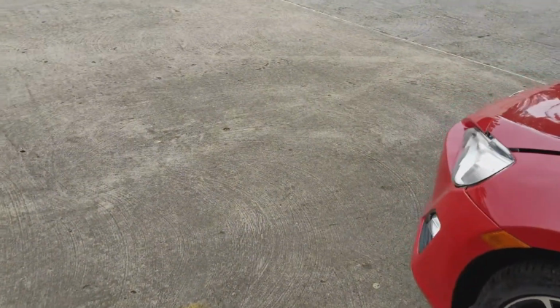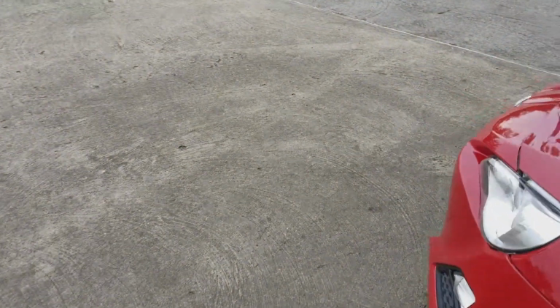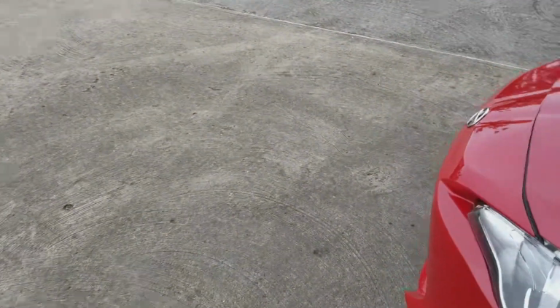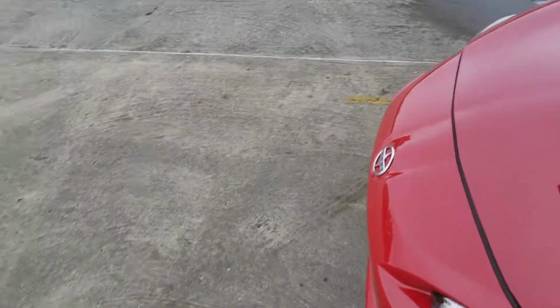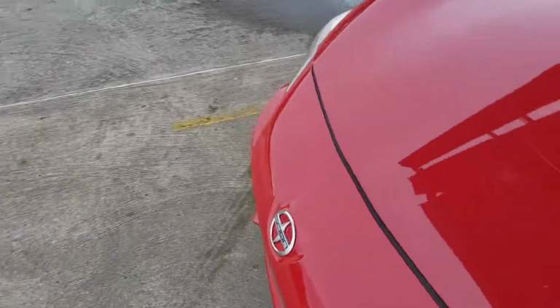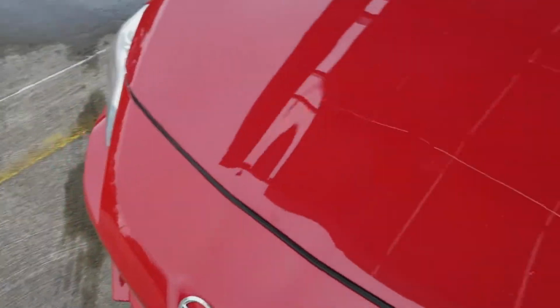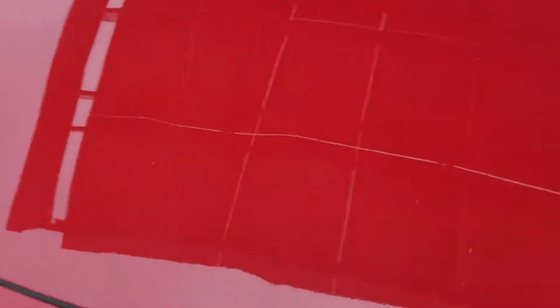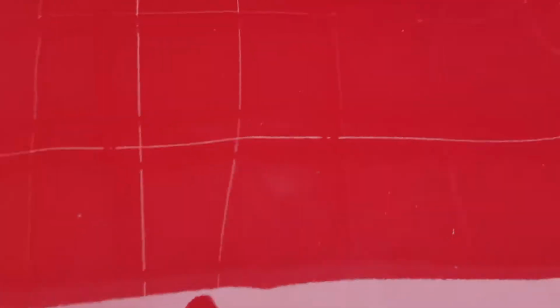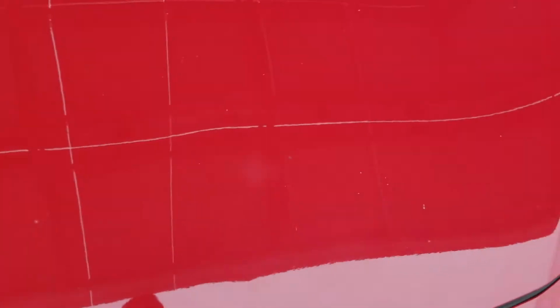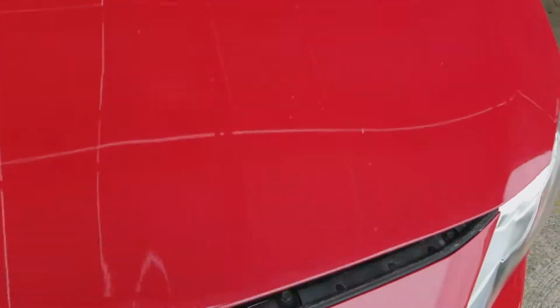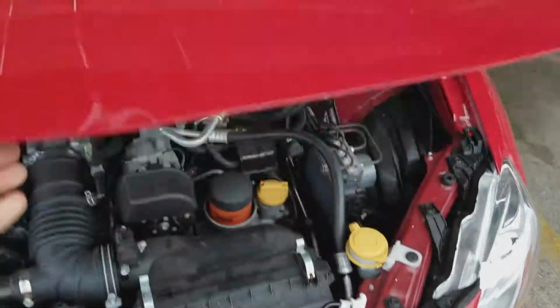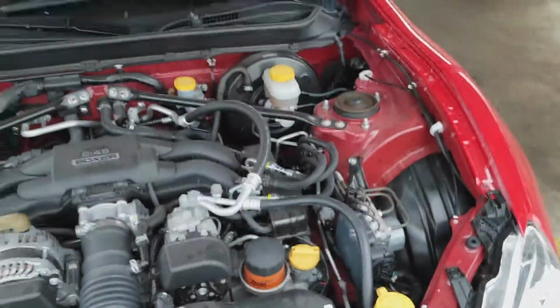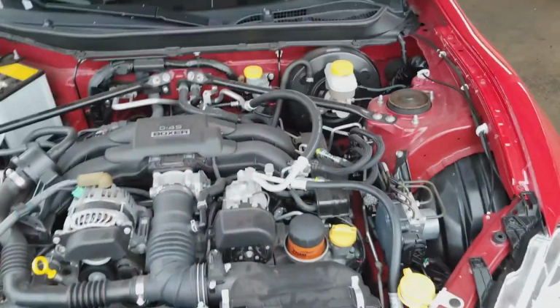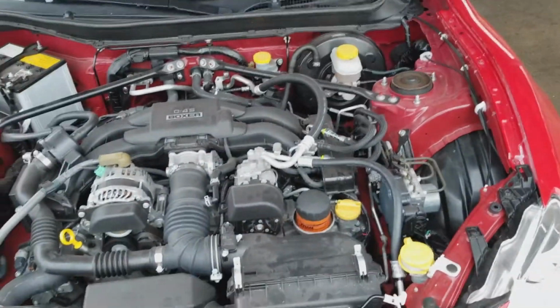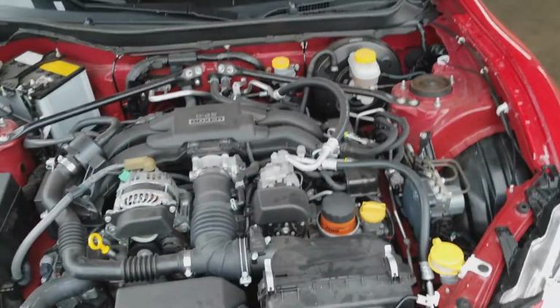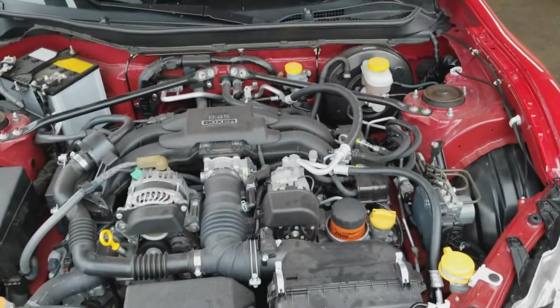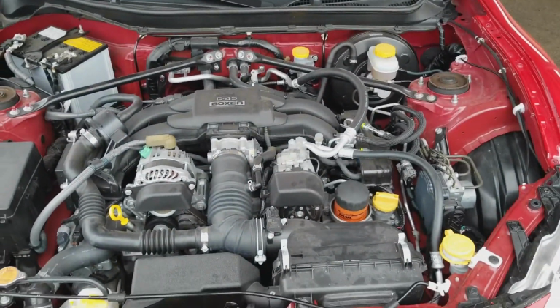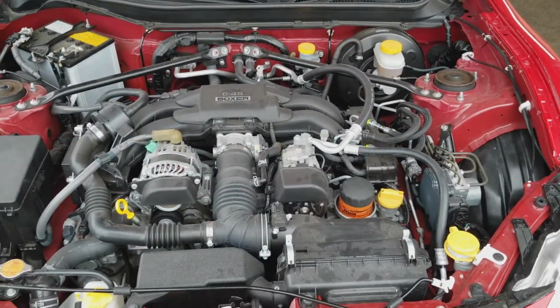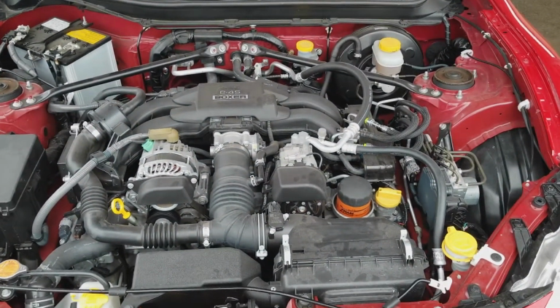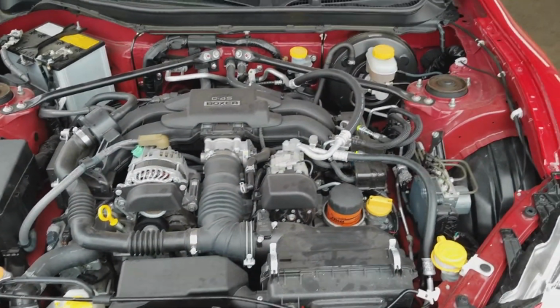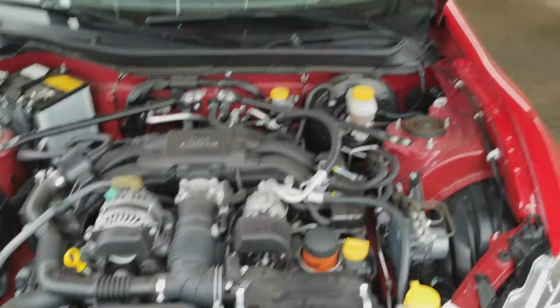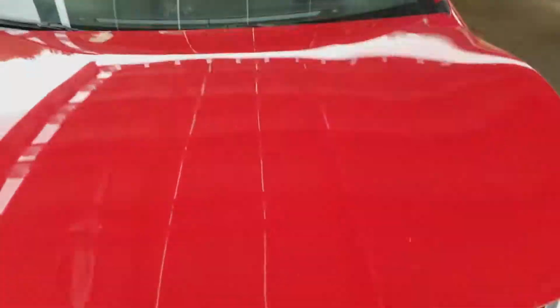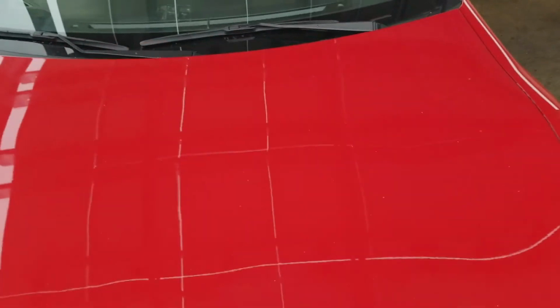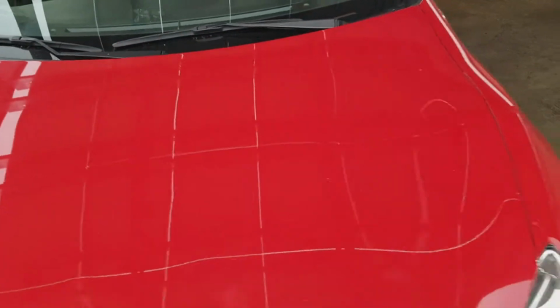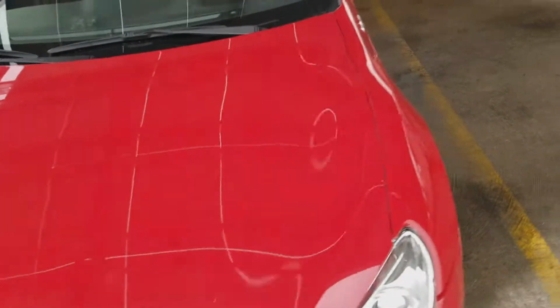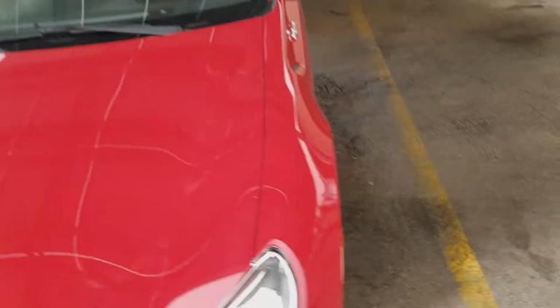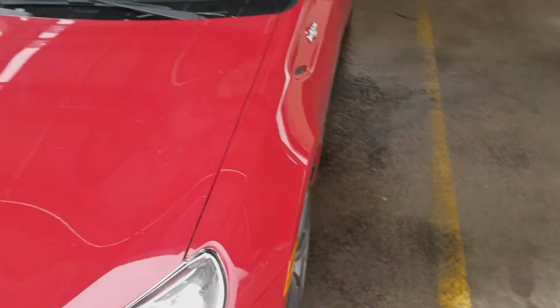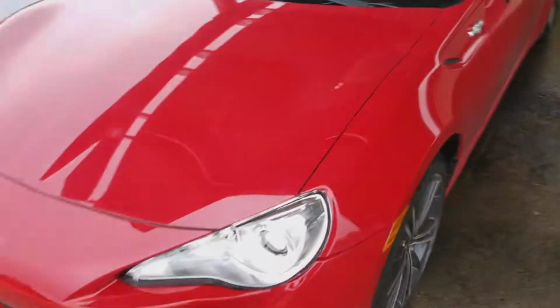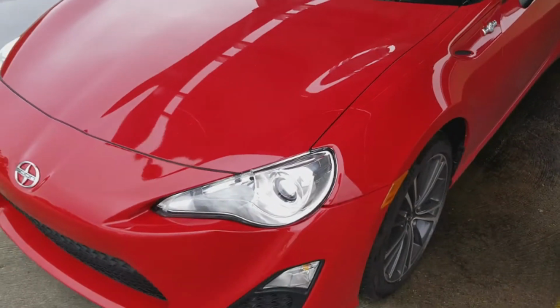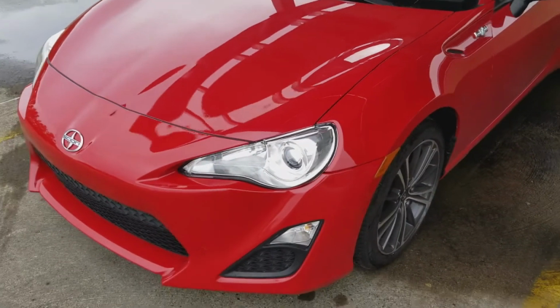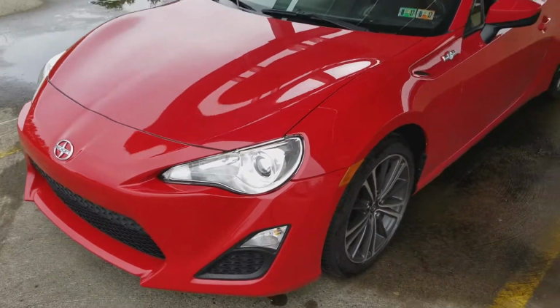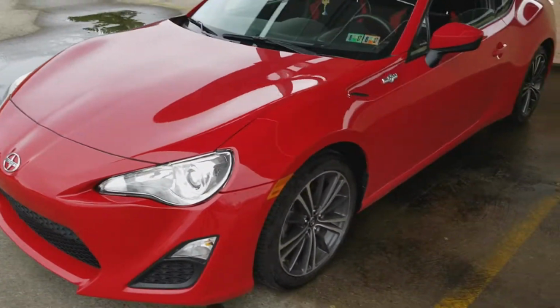Let me show you under the hood real quick. There's nothing much to show — it's completely stock. Once I get the engine upgrades, the turbo kit, all that, it's going to look a lot better.